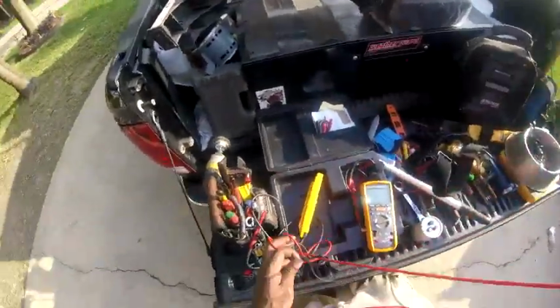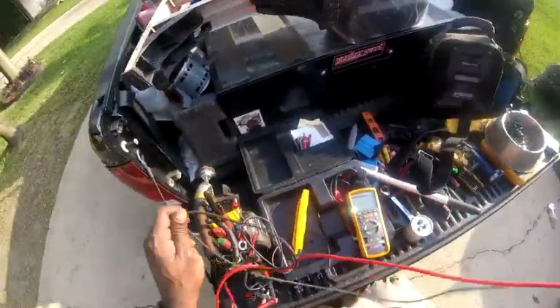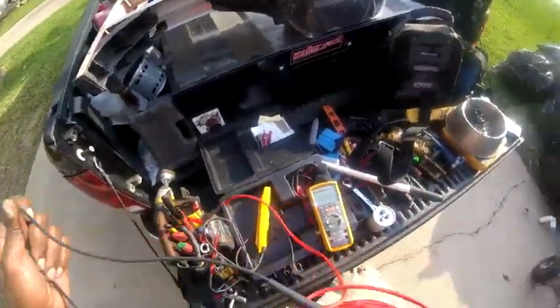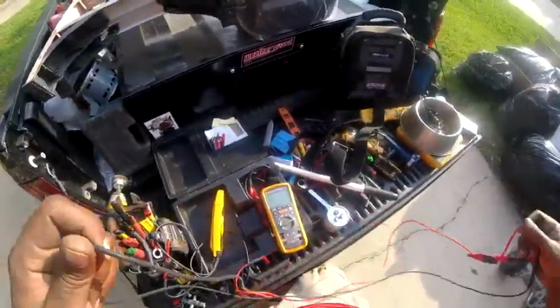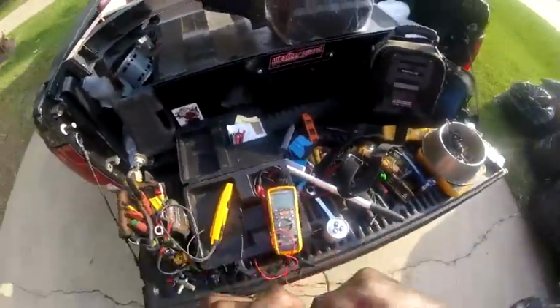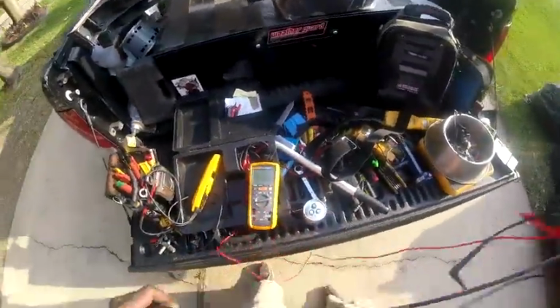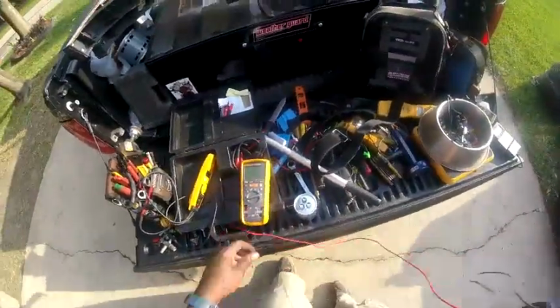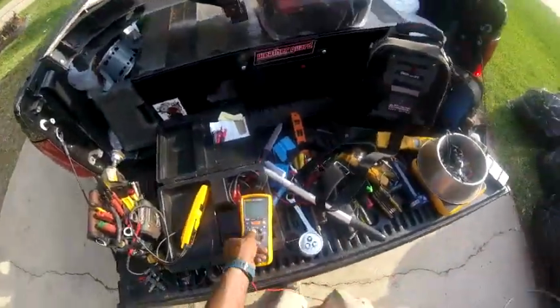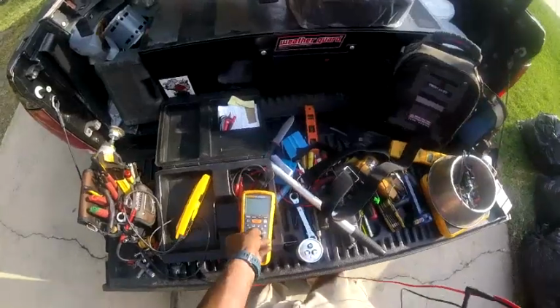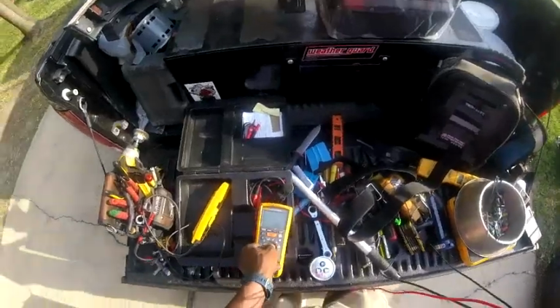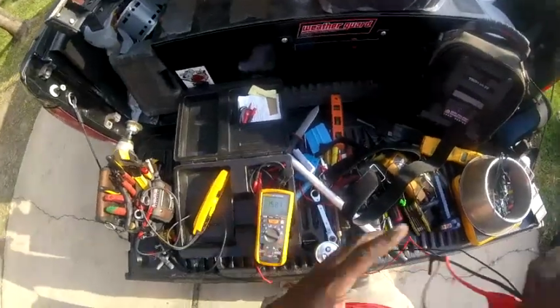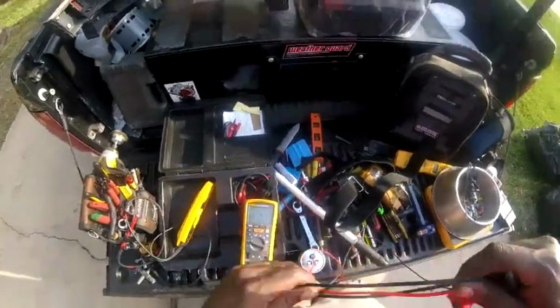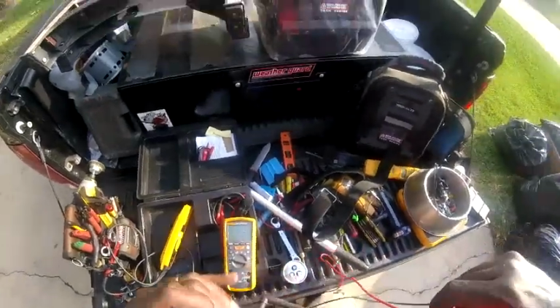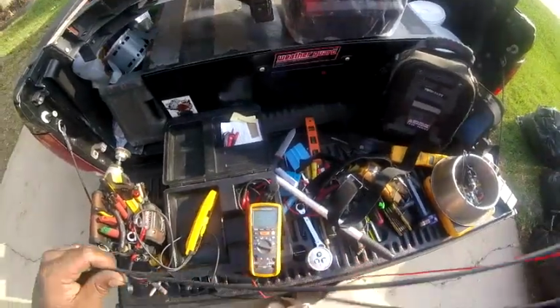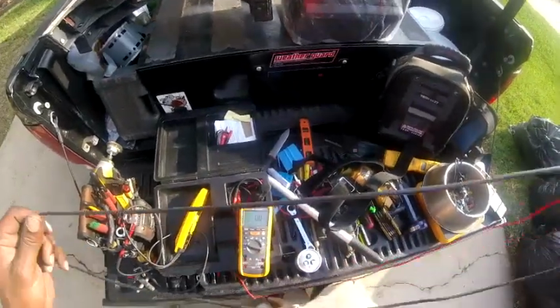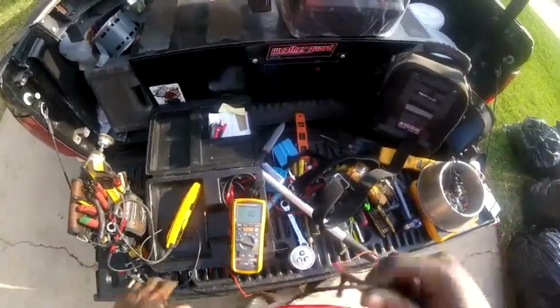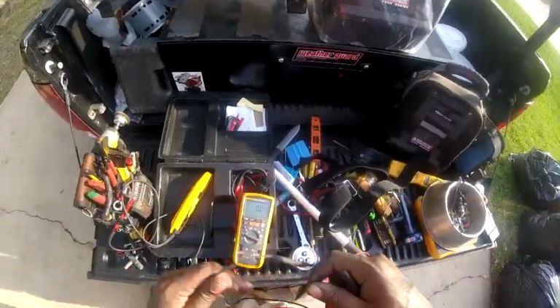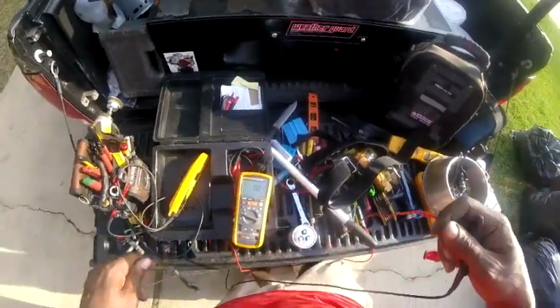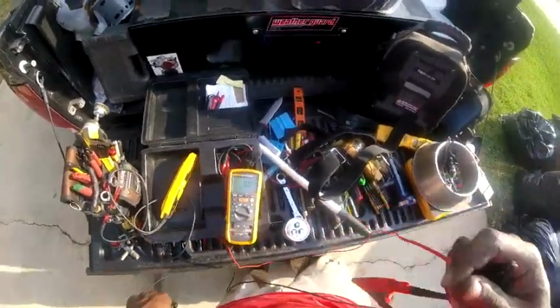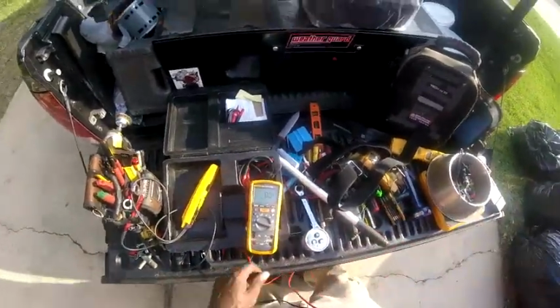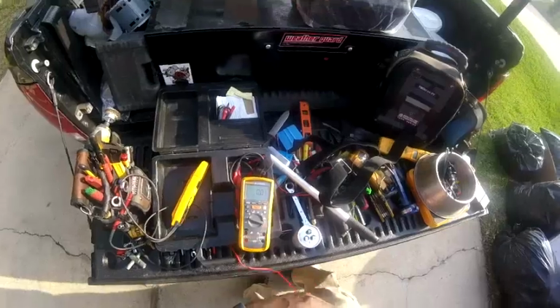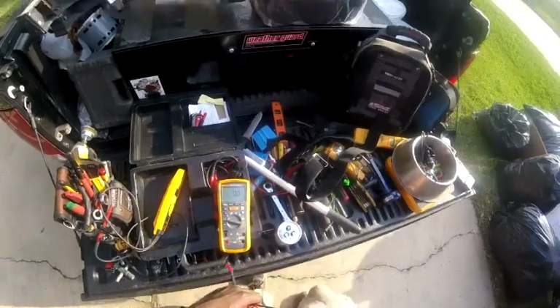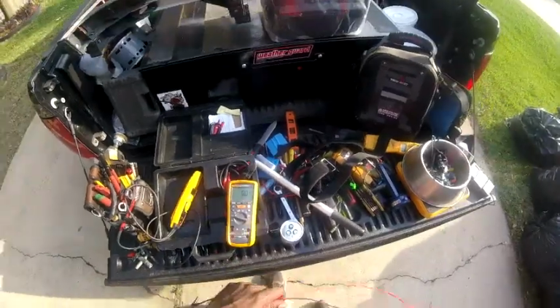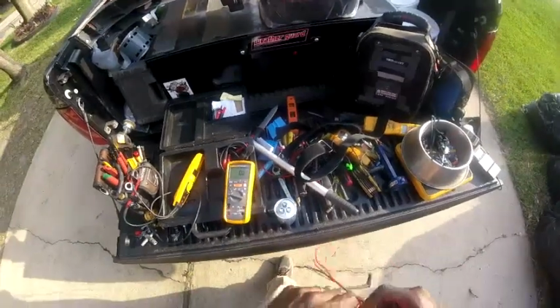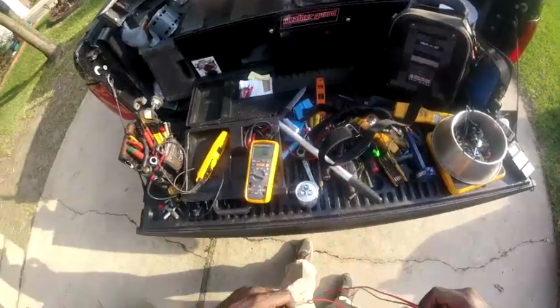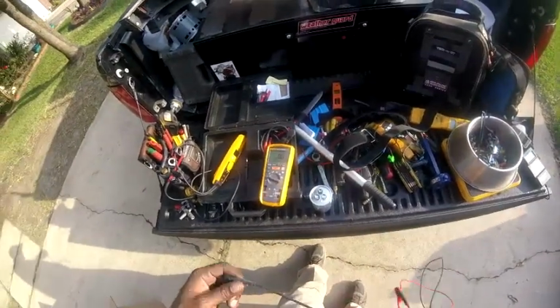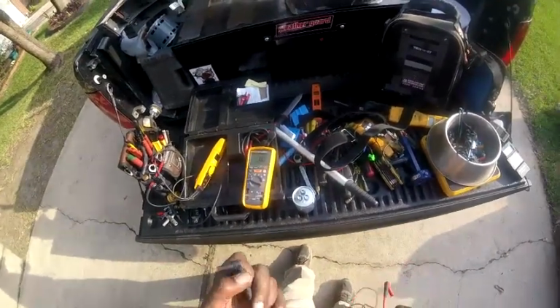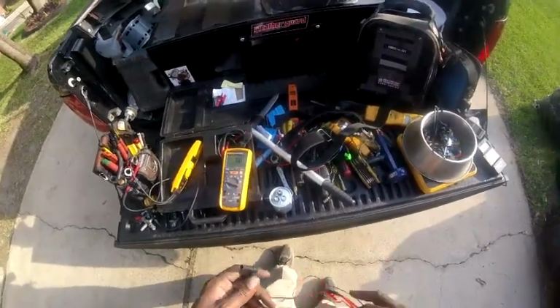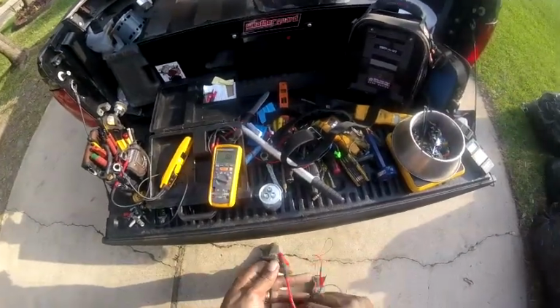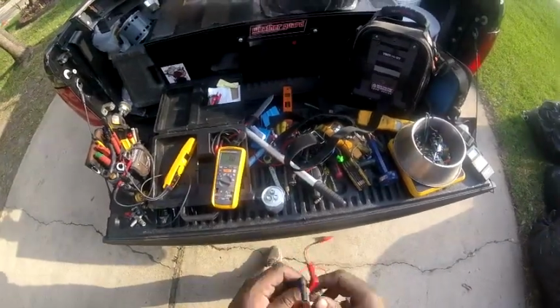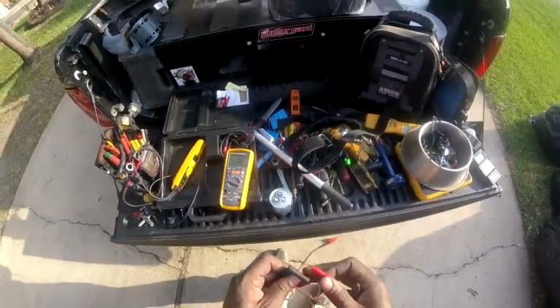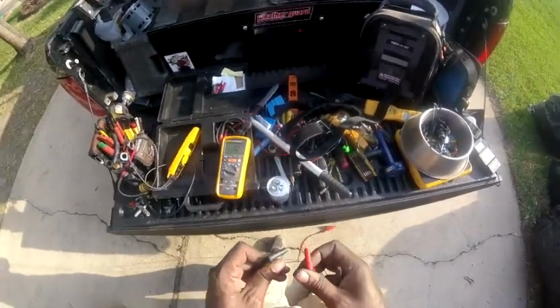So I started checking the amps on the compressor. I forgot what the compressor was rated for, but I was getting like 11.2, and I was getting zero on one leg.